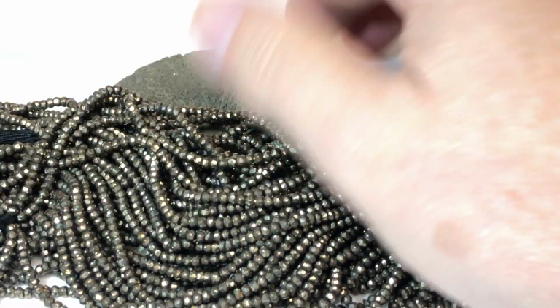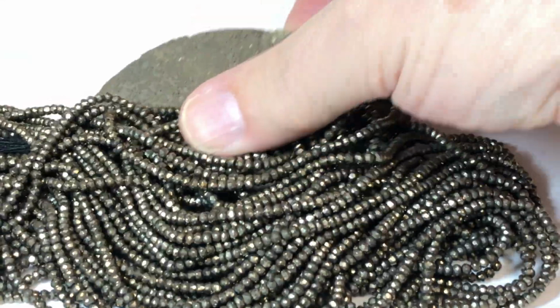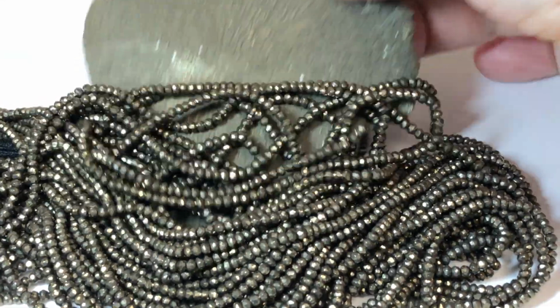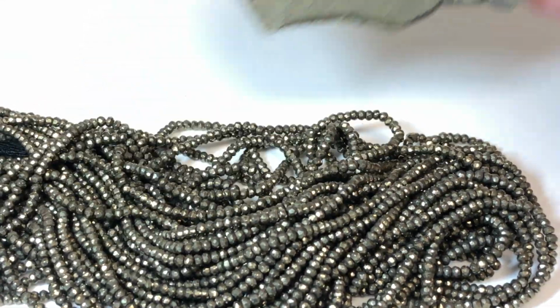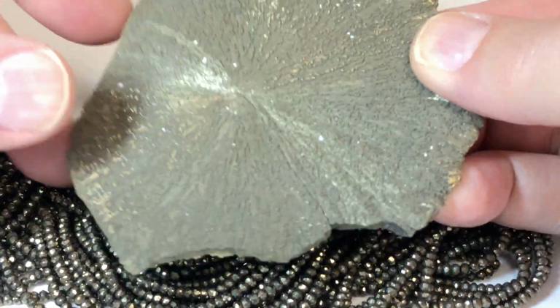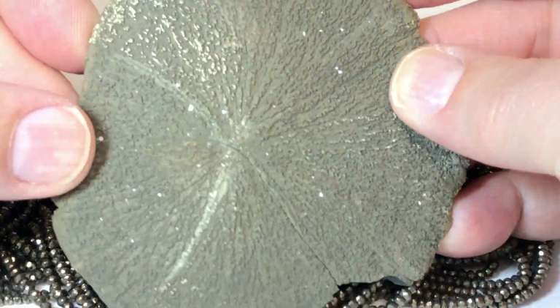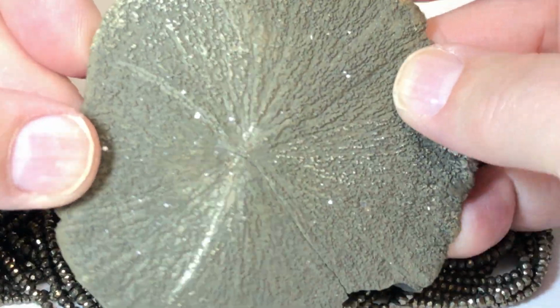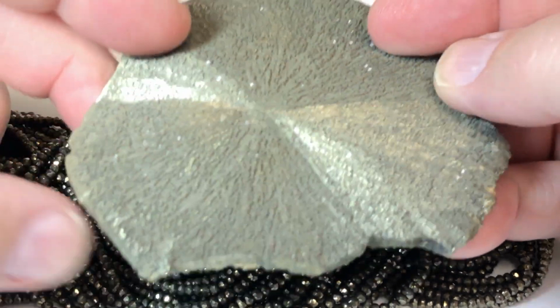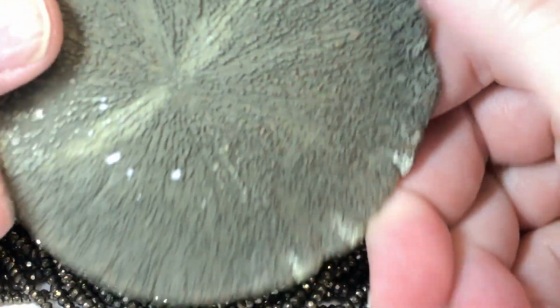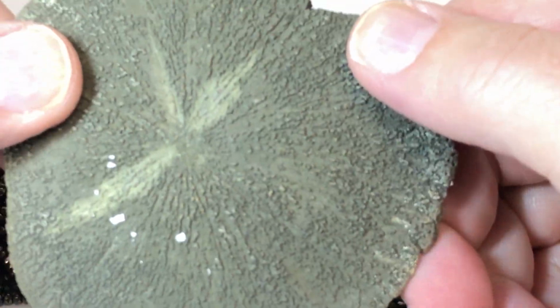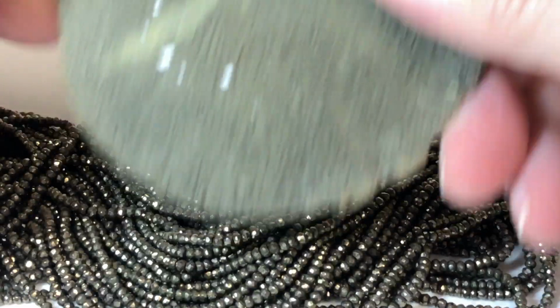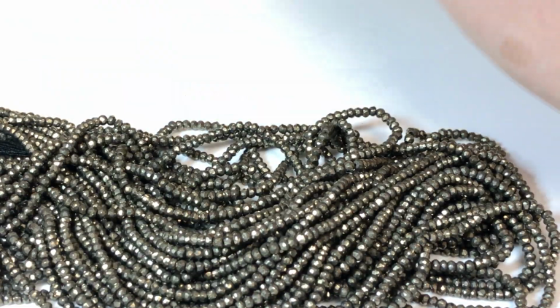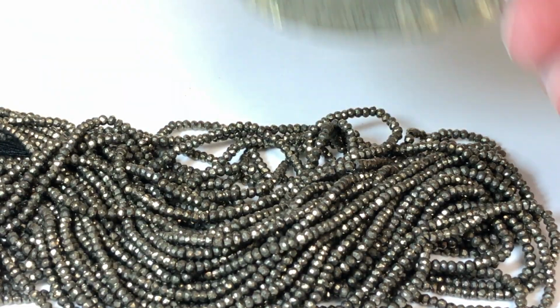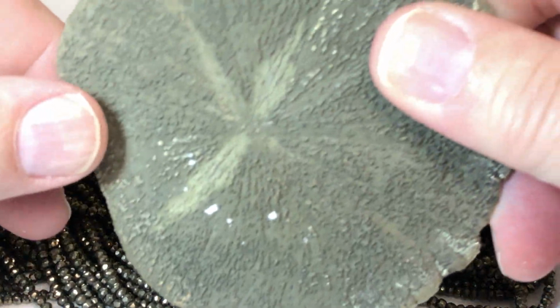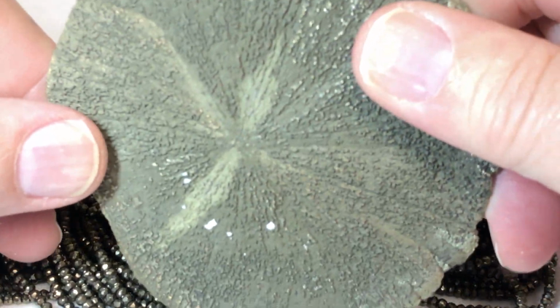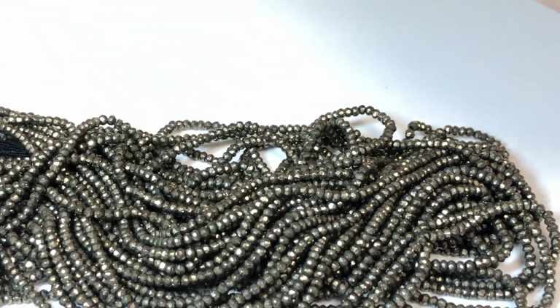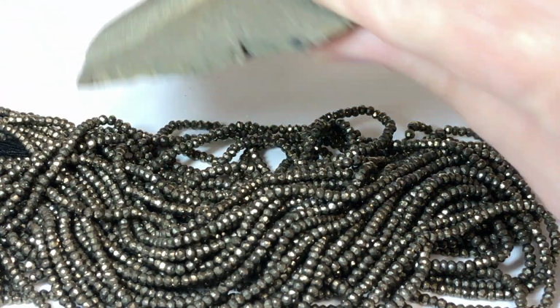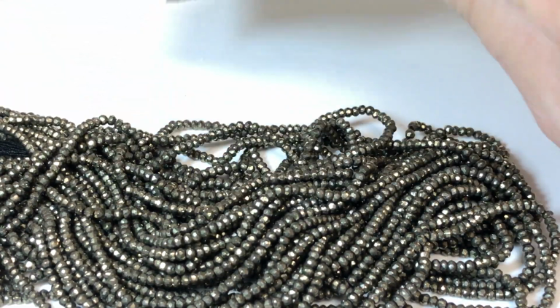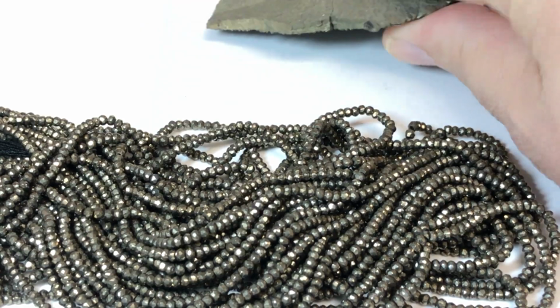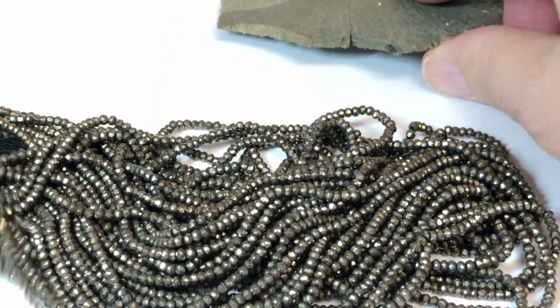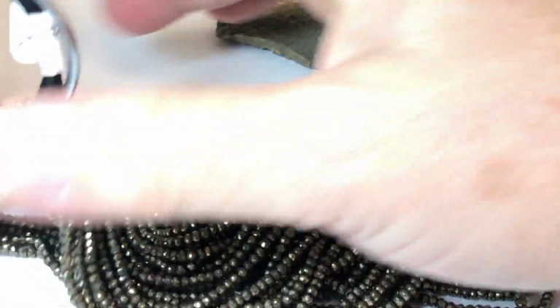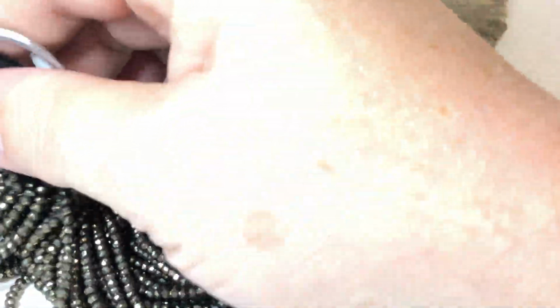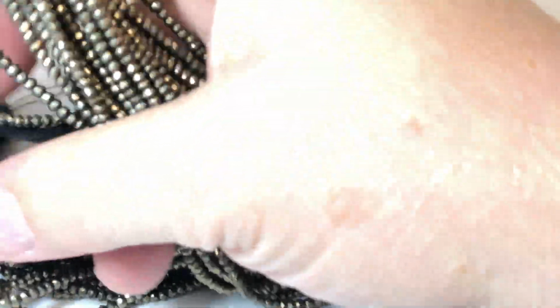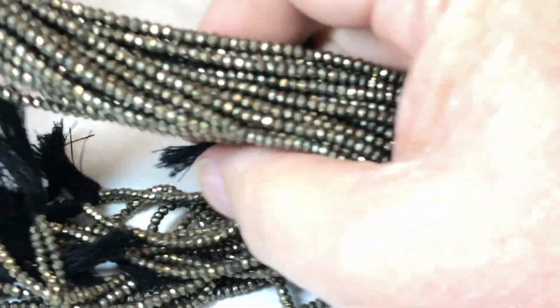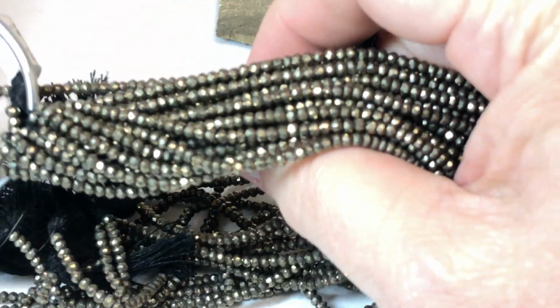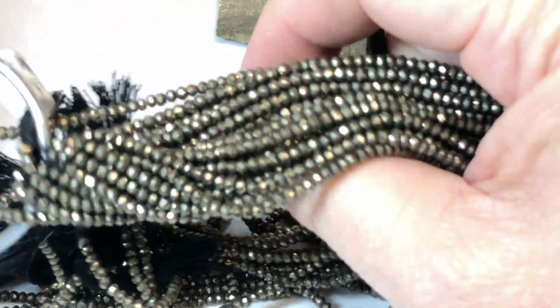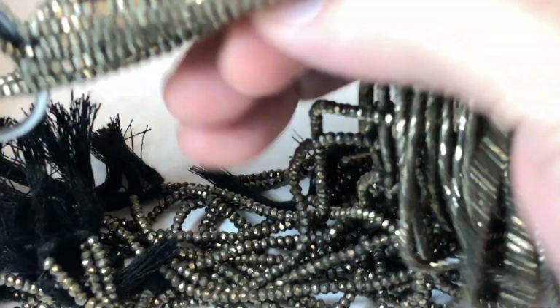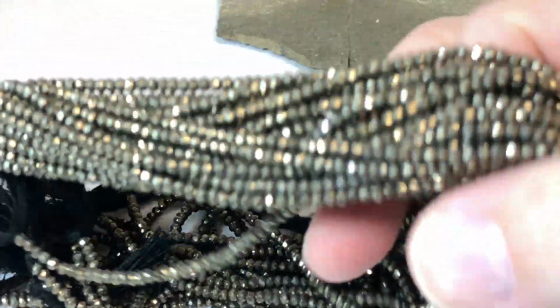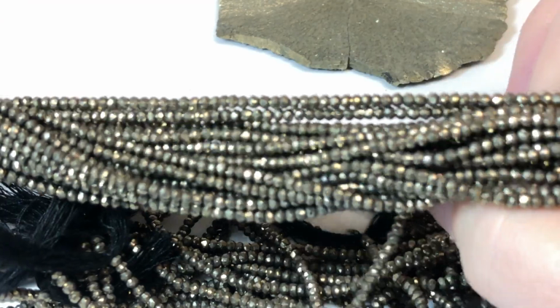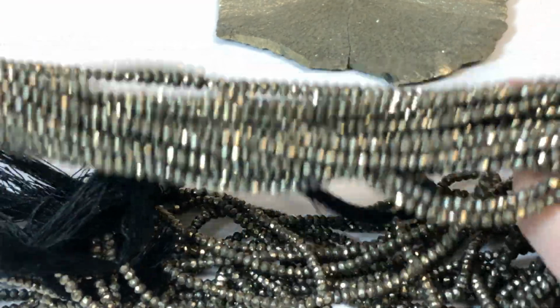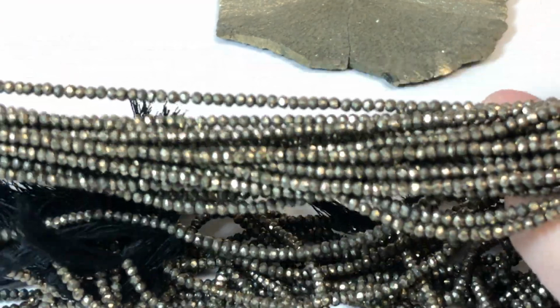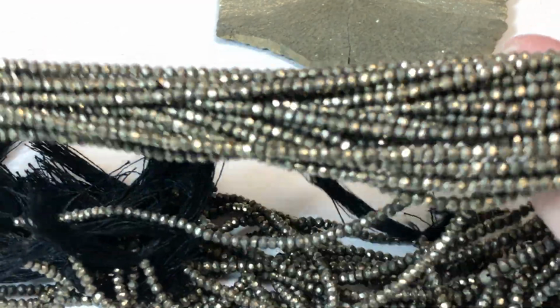This is what pyrite looks like out of the ground. It looks like a sand dollar, actually, this particular pyrite, but these have a really nice sparkle to them. Also known as fool's gold.